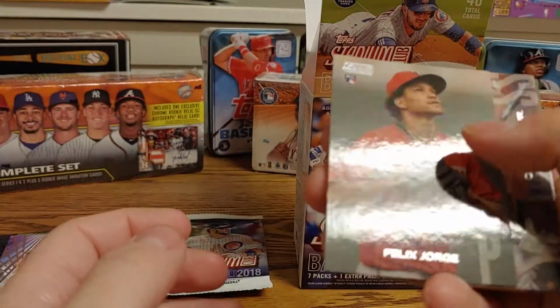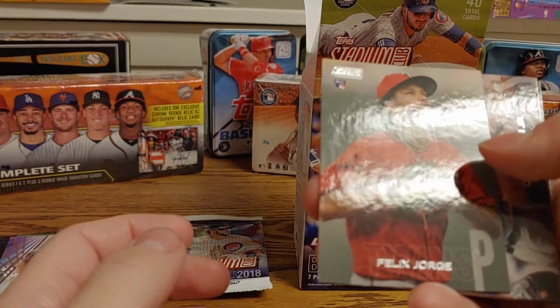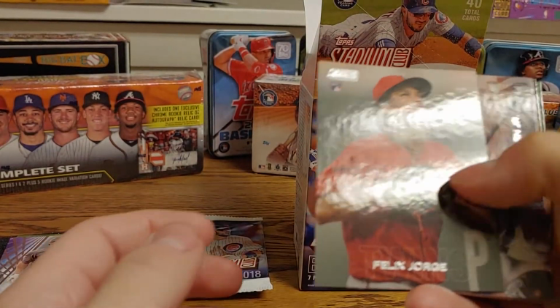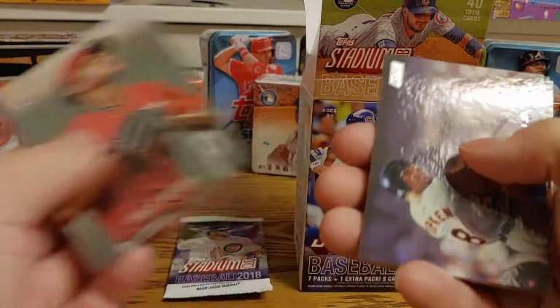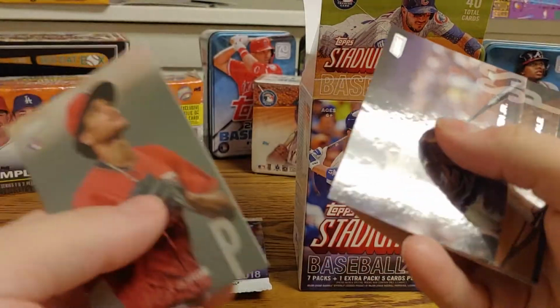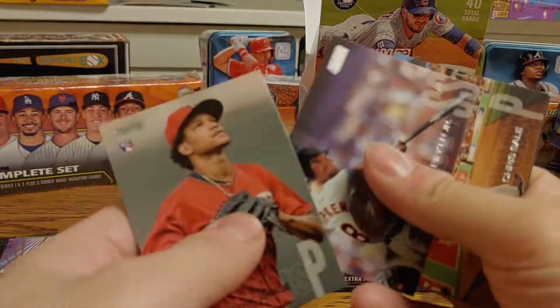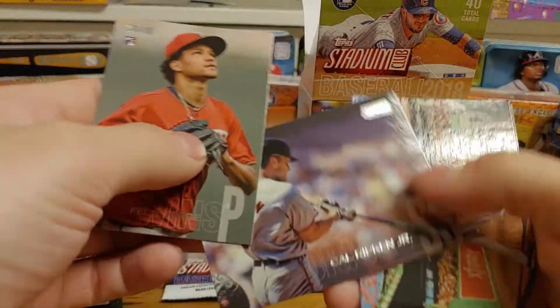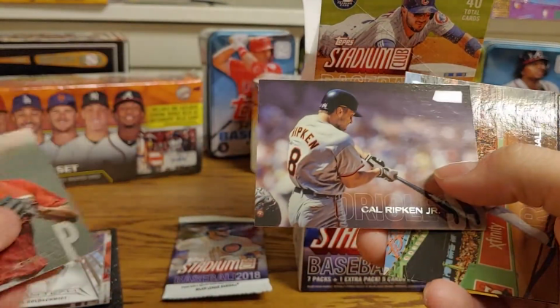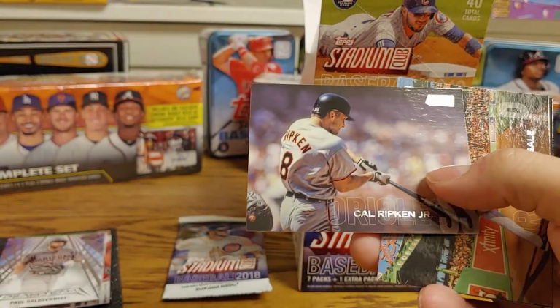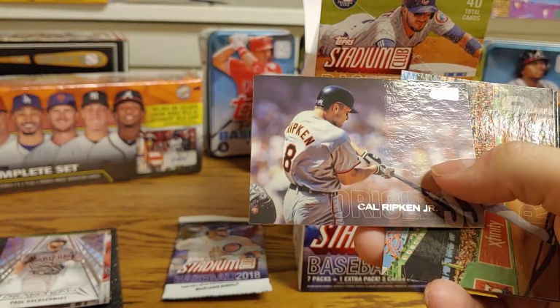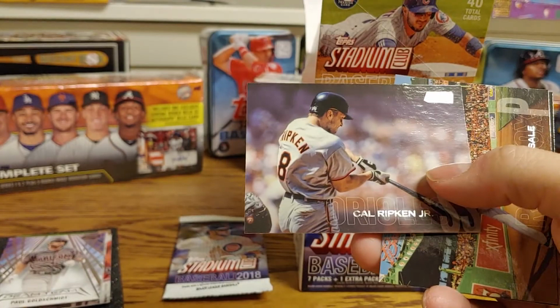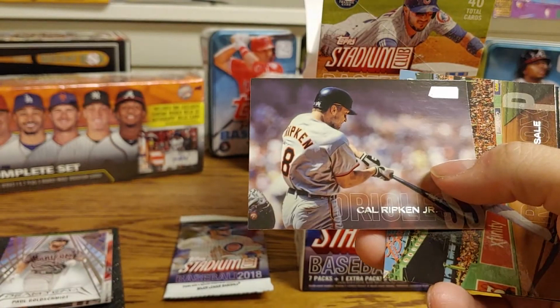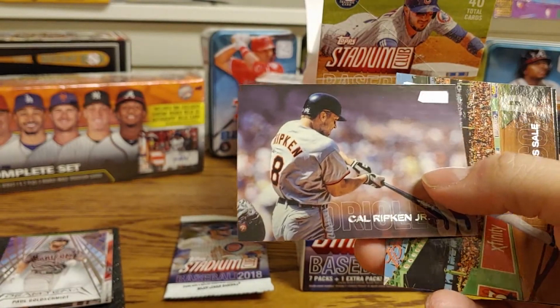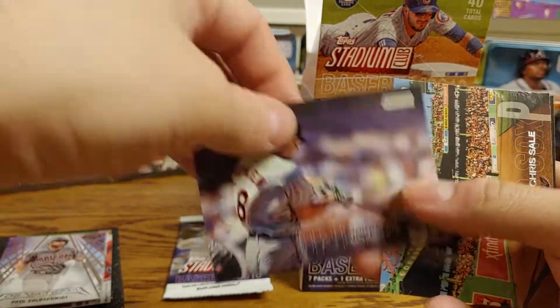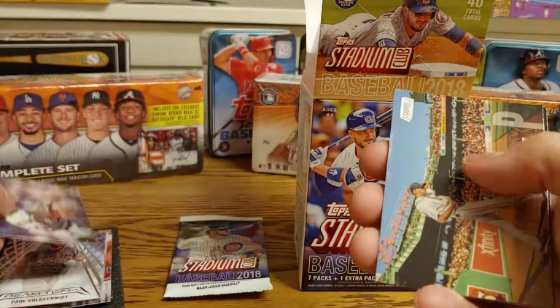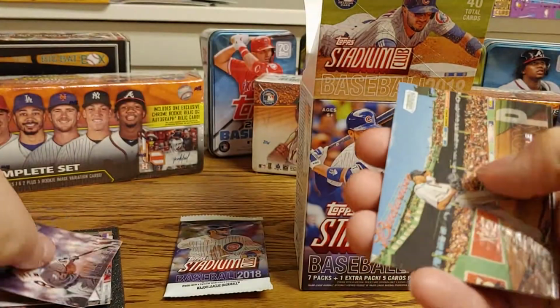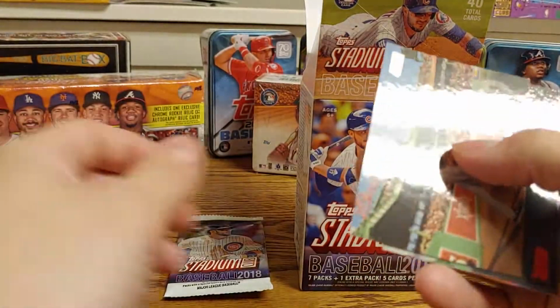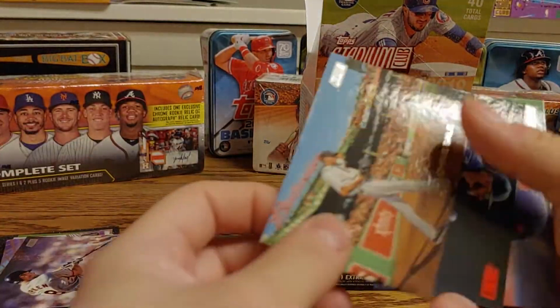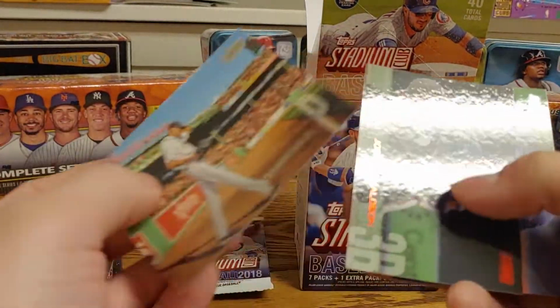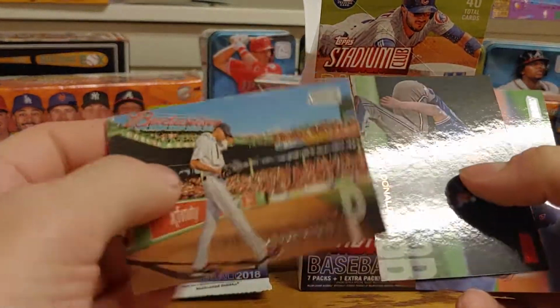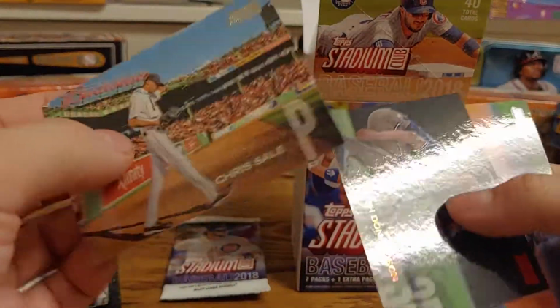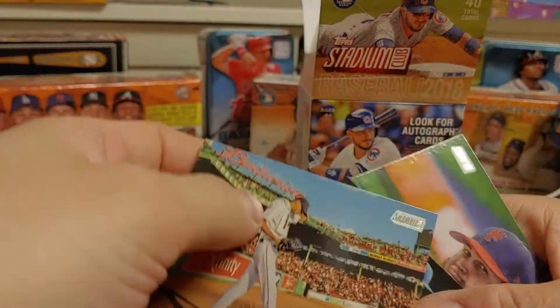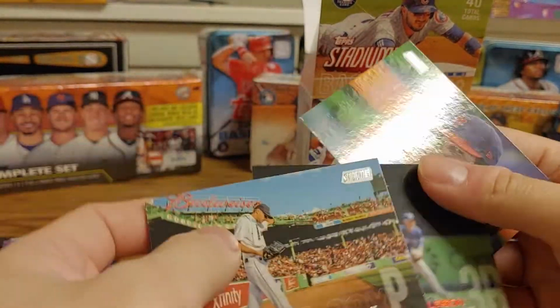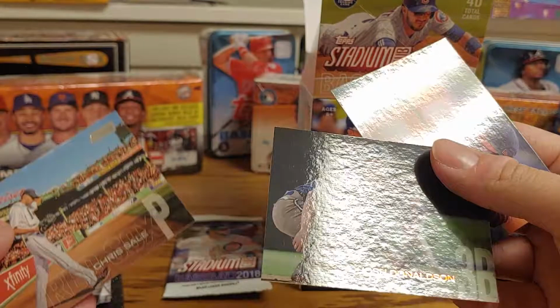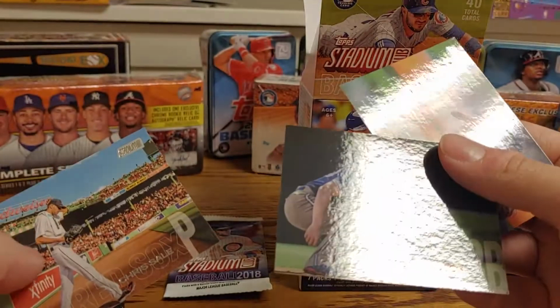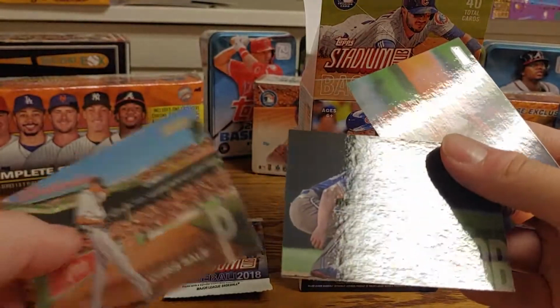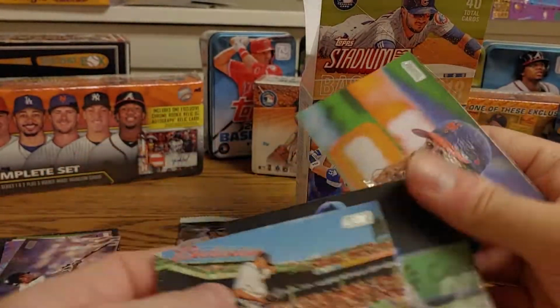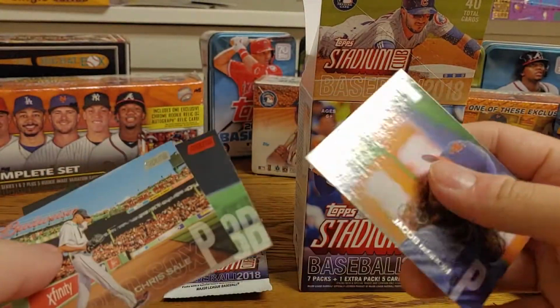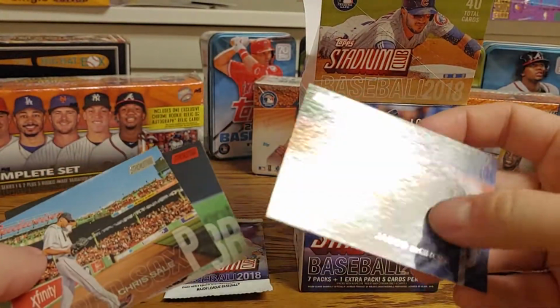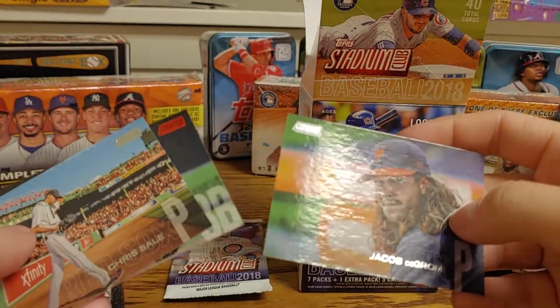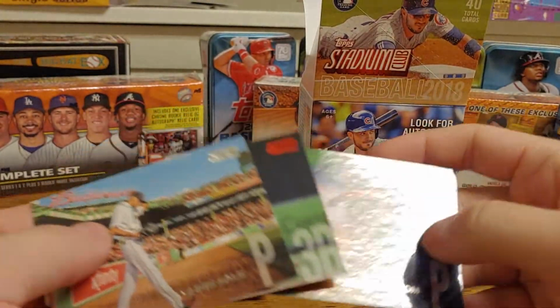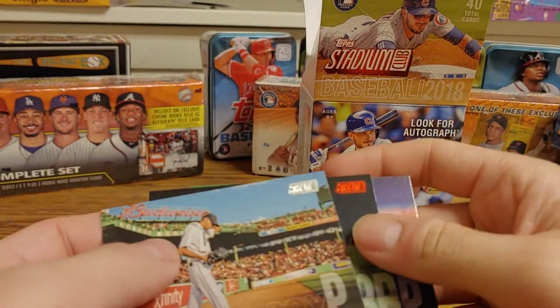Felix Jorge, a Cal Ripken Jr. — that's a guy I PC, so that's definitely a good one. Chris Sale. There's our red — a Josh Donaldson, and then a Jacob DeGrom.